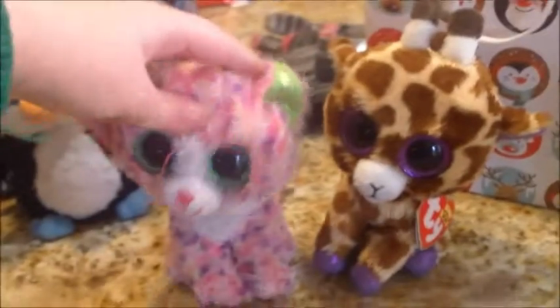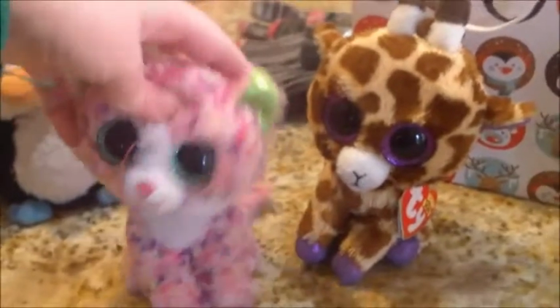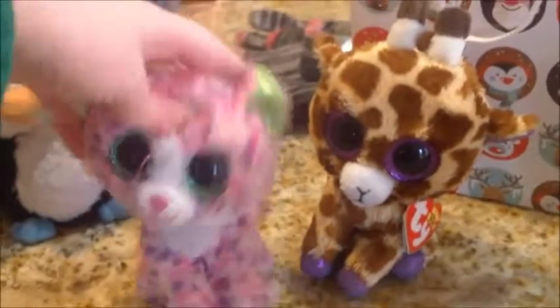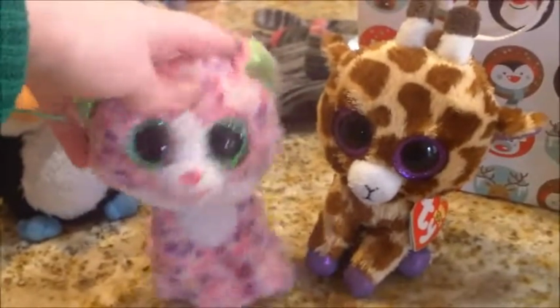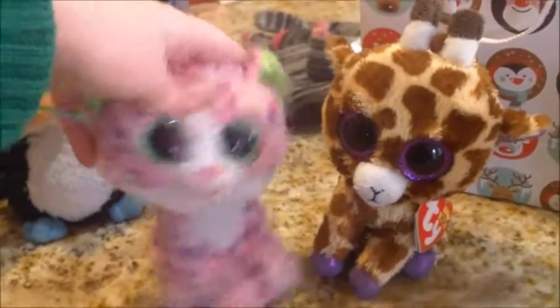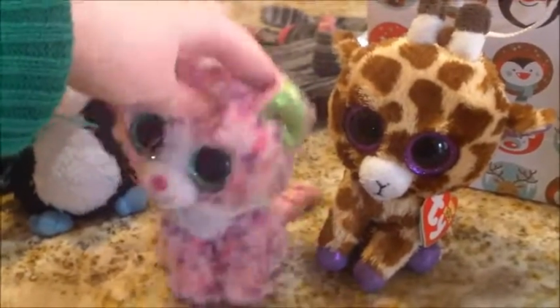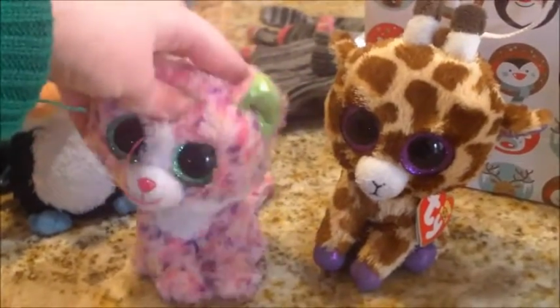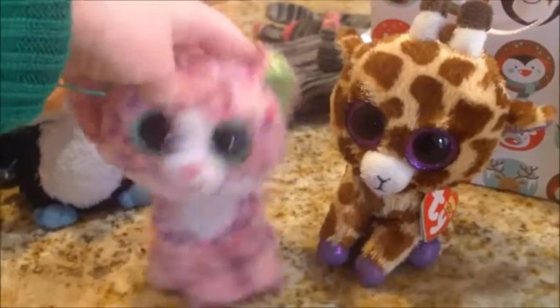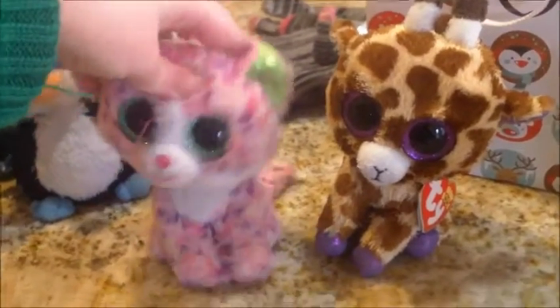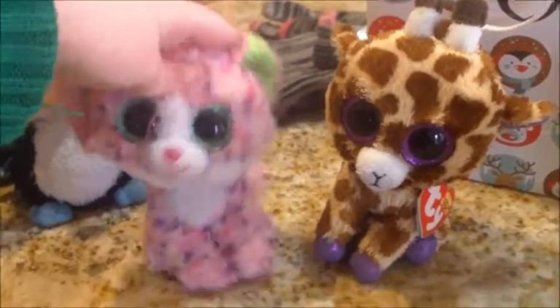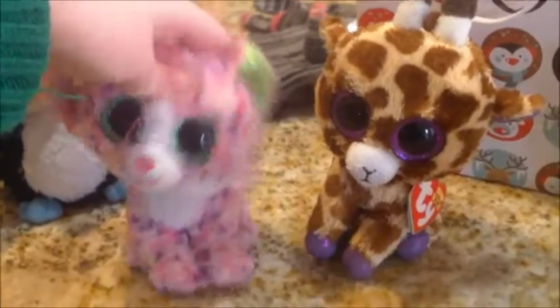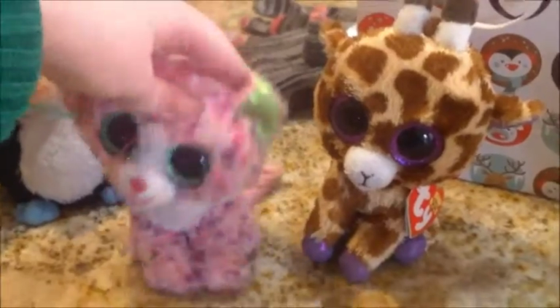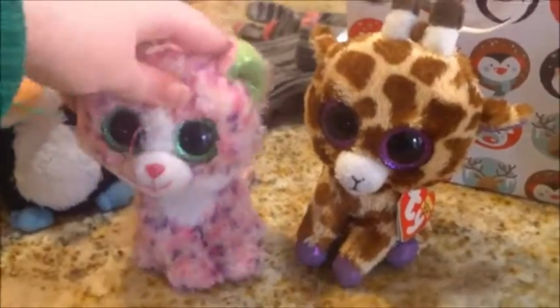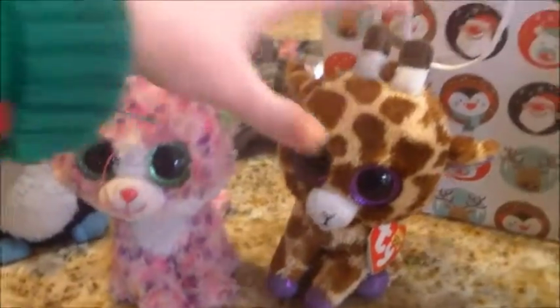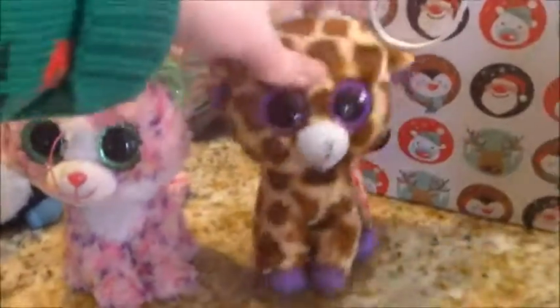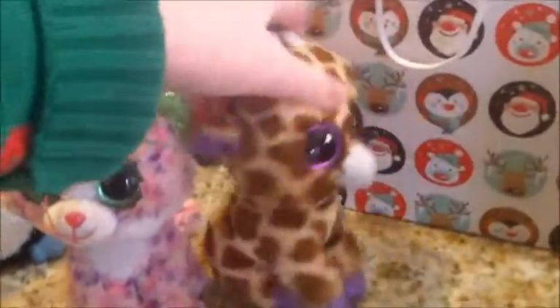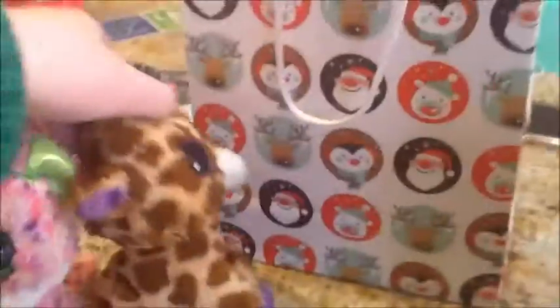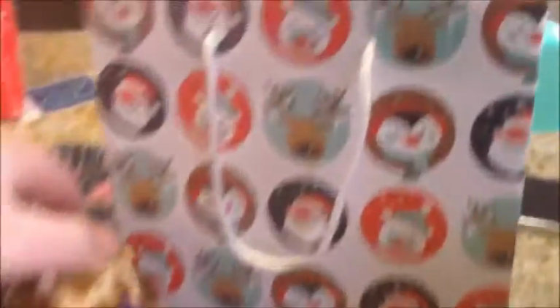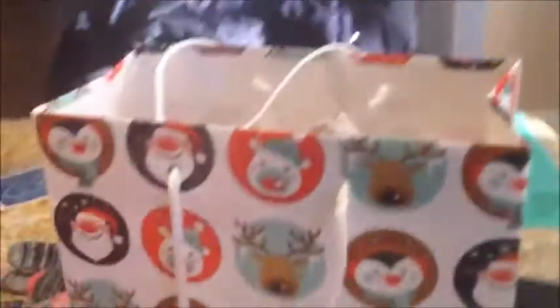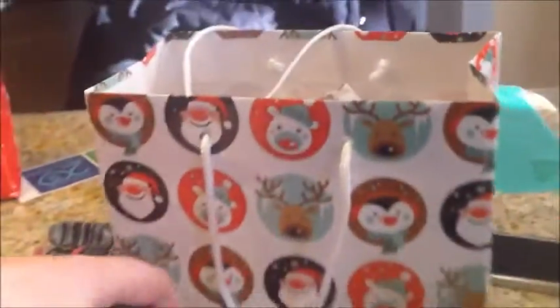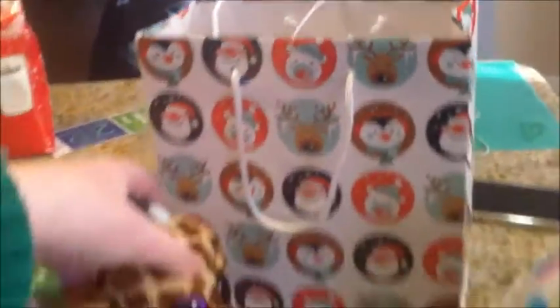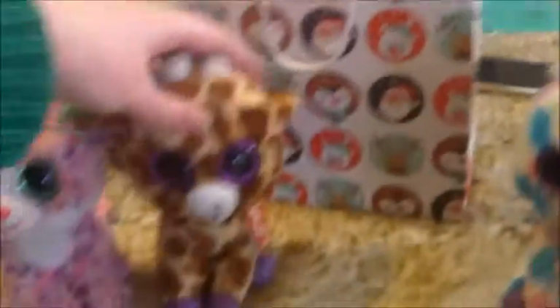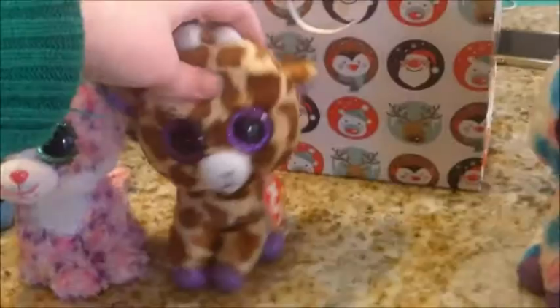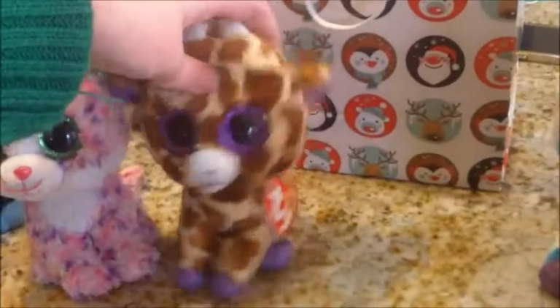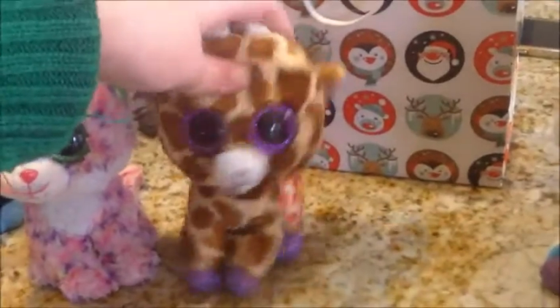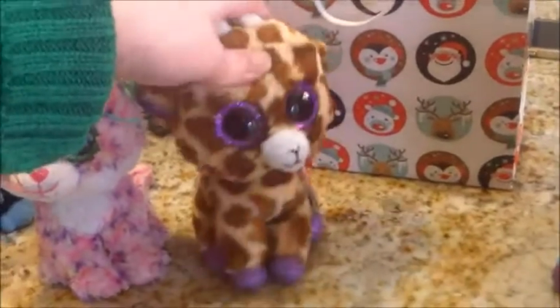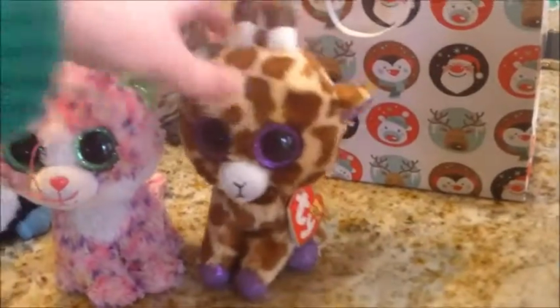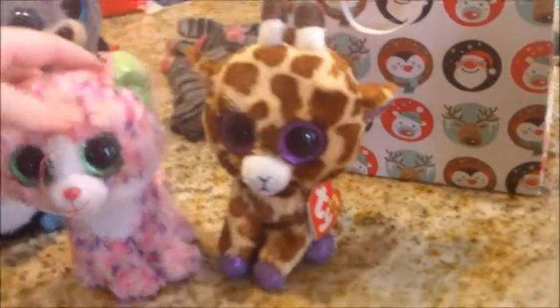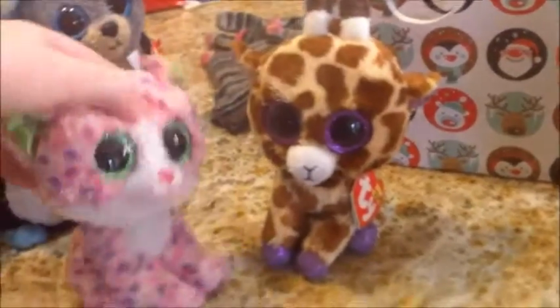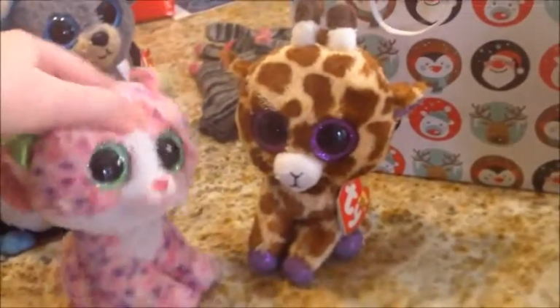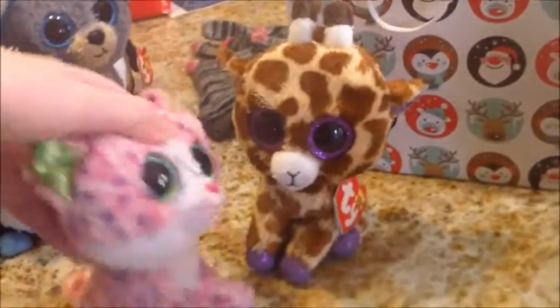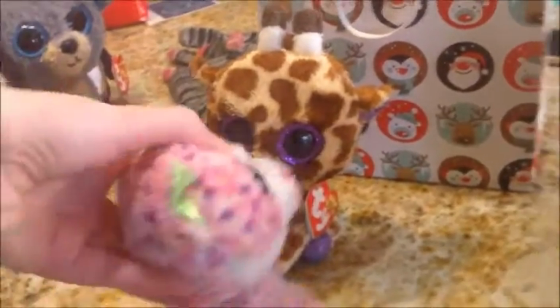Hey guys, it's Sophie and Safari number 2 from Beanie Boo Lover number 34, and we recently just got a present. Baby brought it home from school, so we're gonna see what's inside.